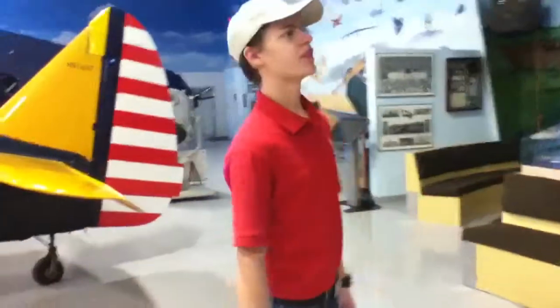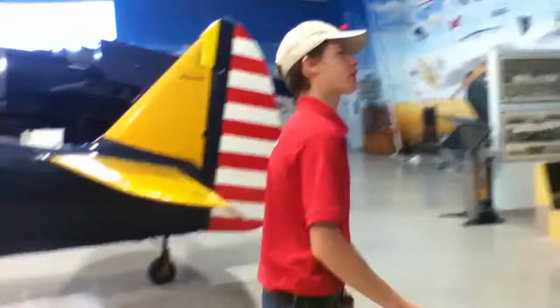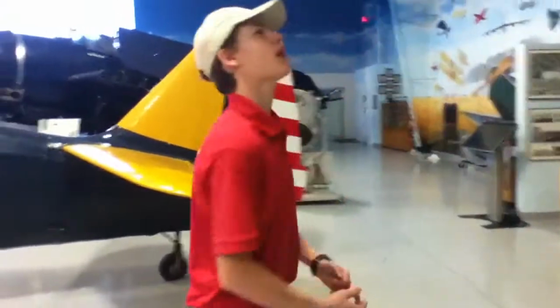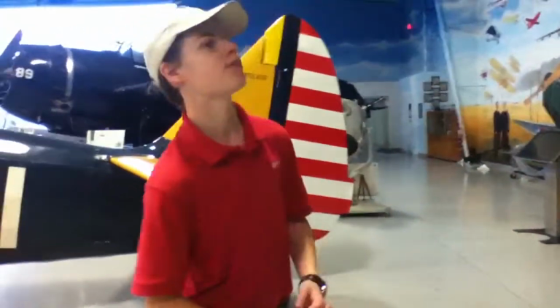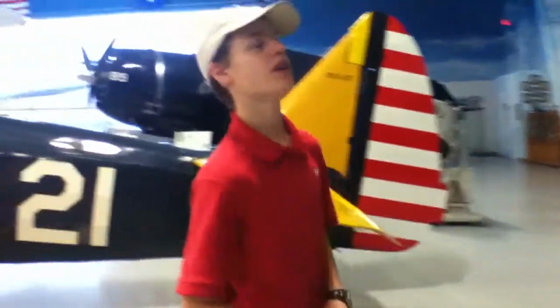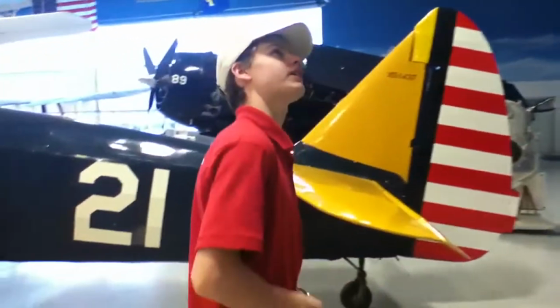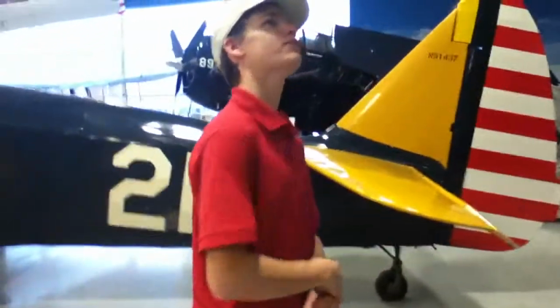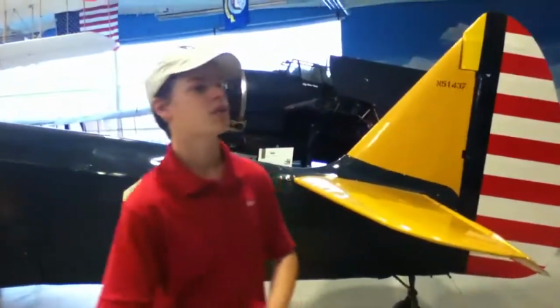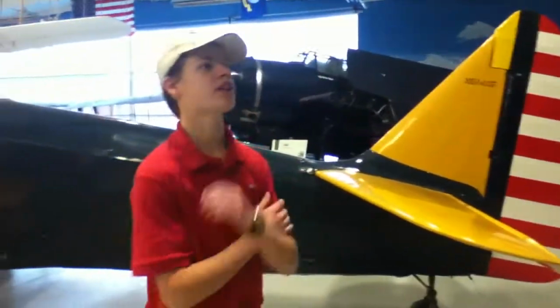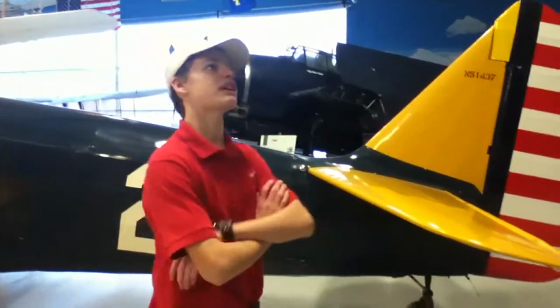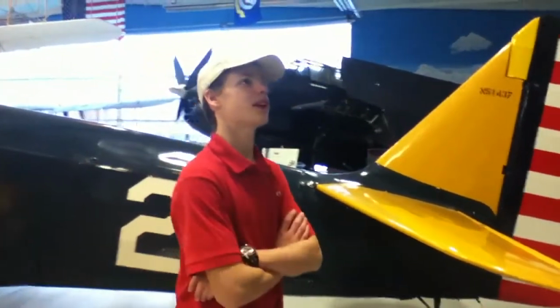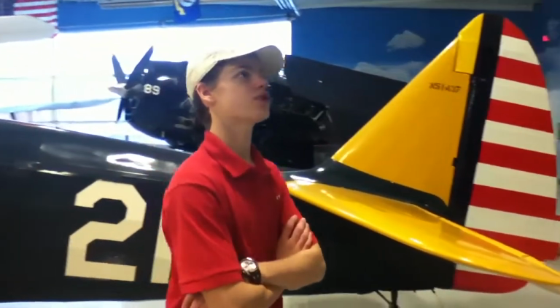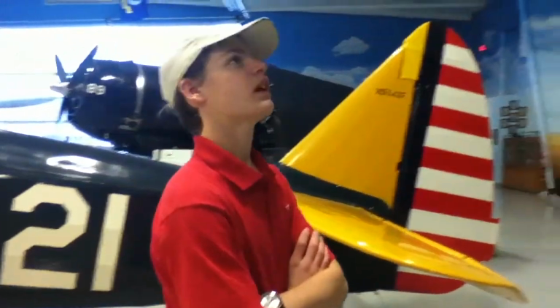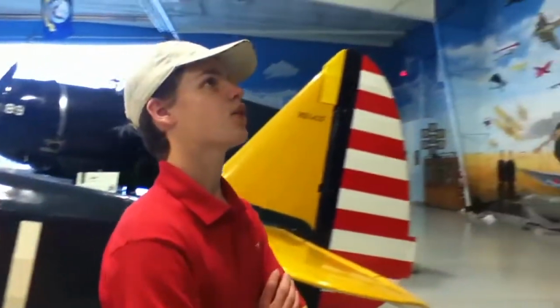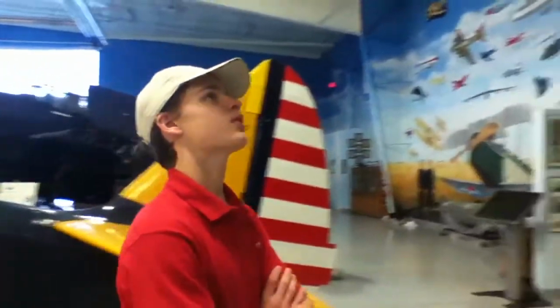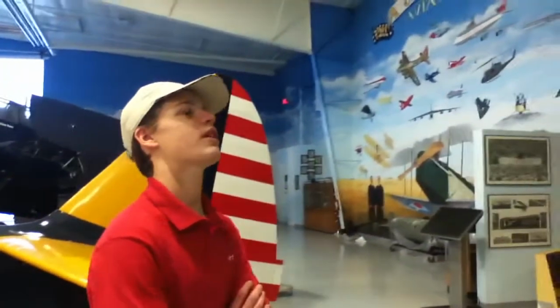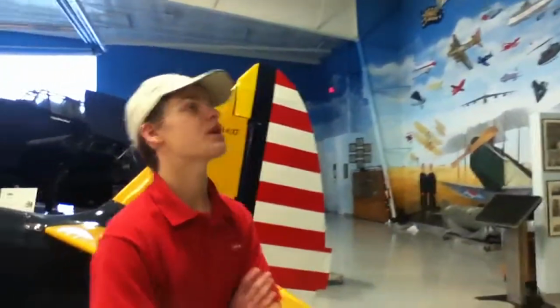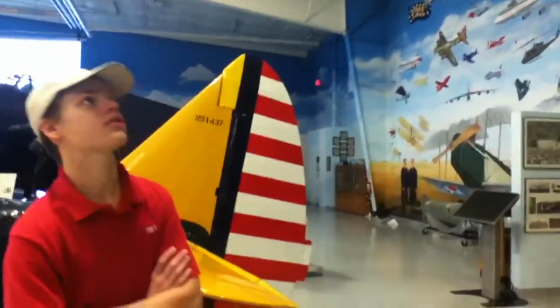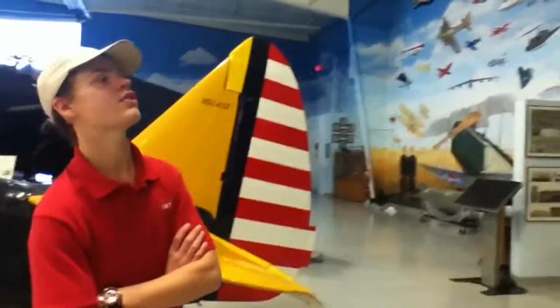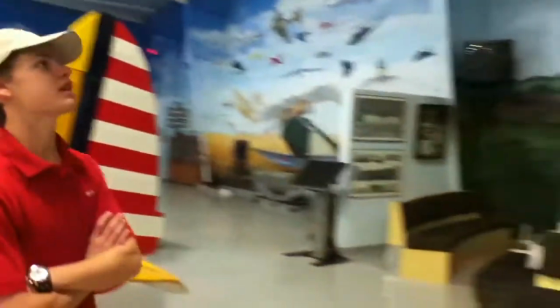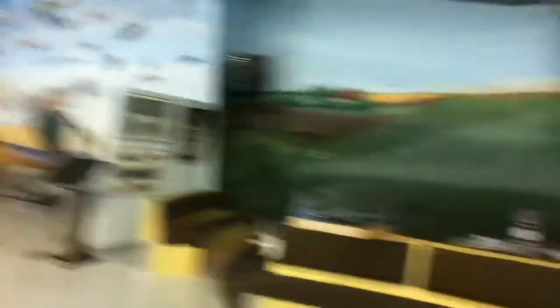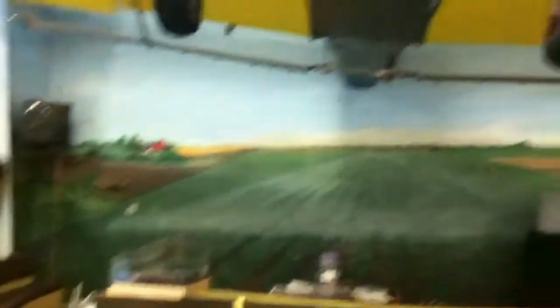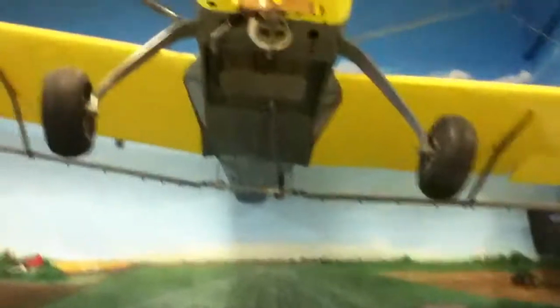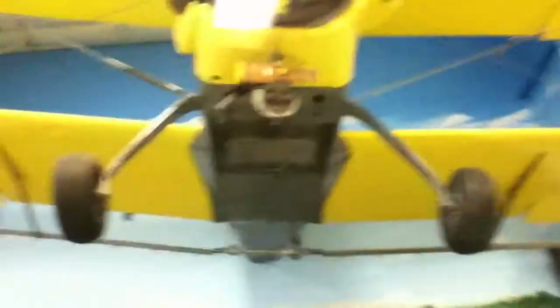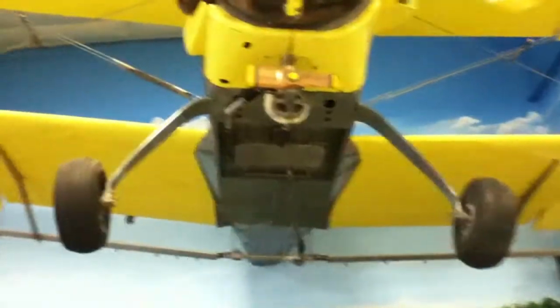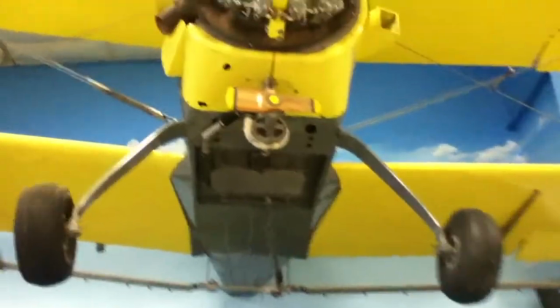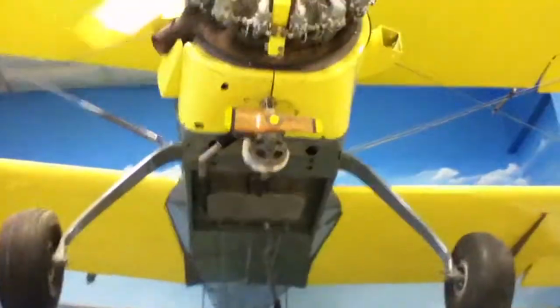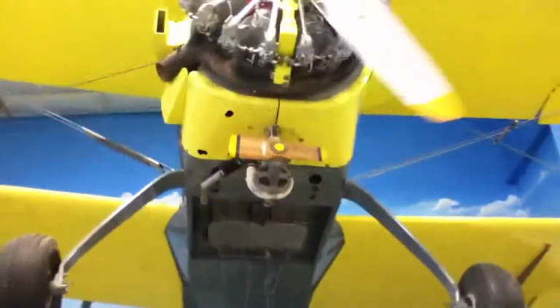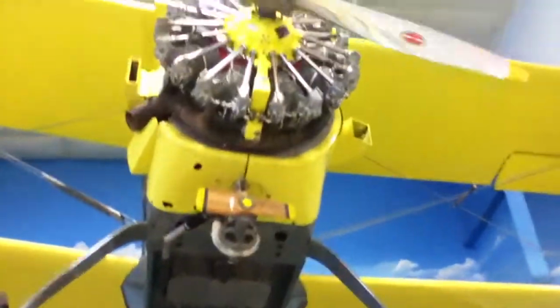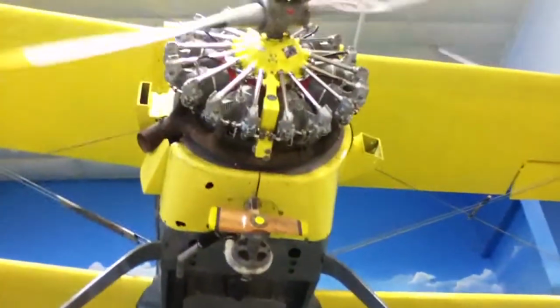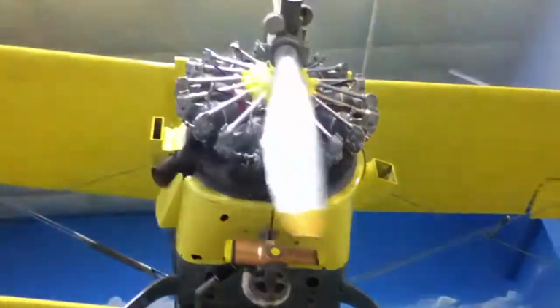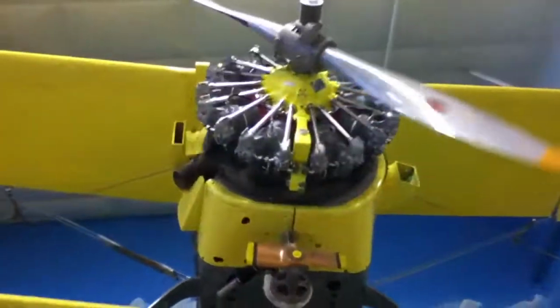This aircraft has a Pratt & Whitney R-985 Wasp Minor 9-cylinder radial engine. They were also equipped with Pratt & Whitney R-1300 9-cylinder radial engines, and all aluminum alloy construction for ailerons for maneuverability.